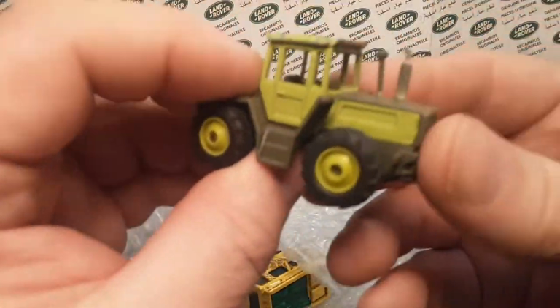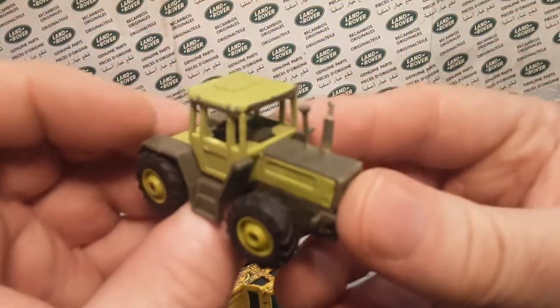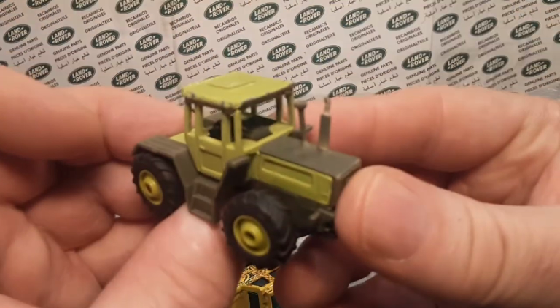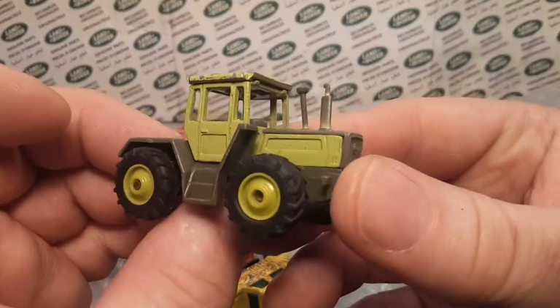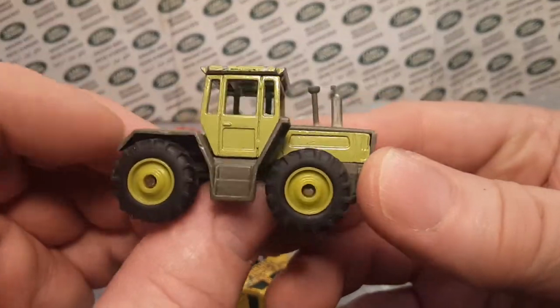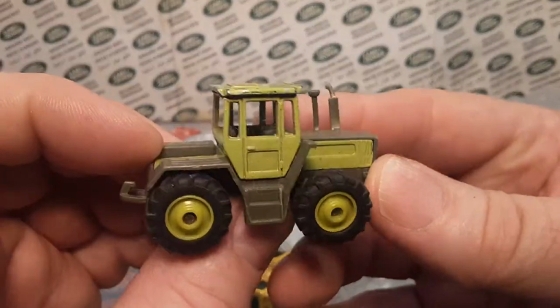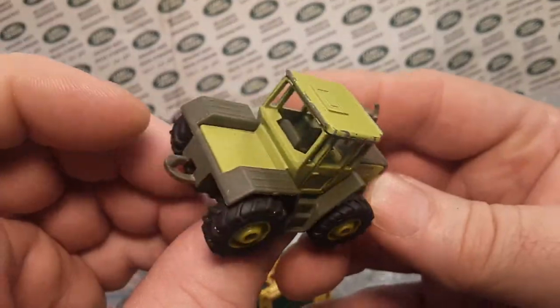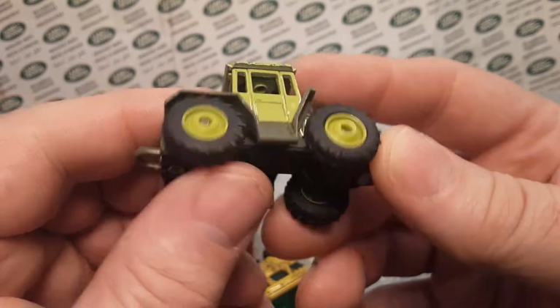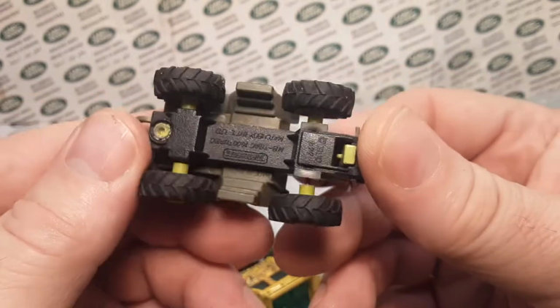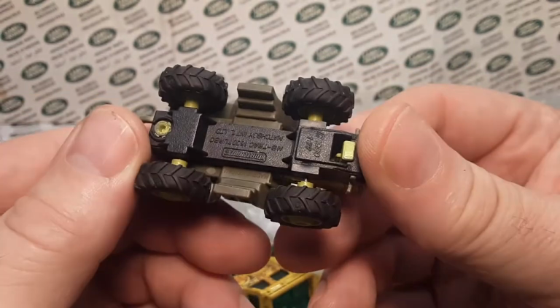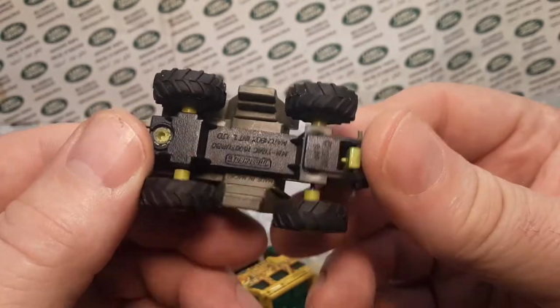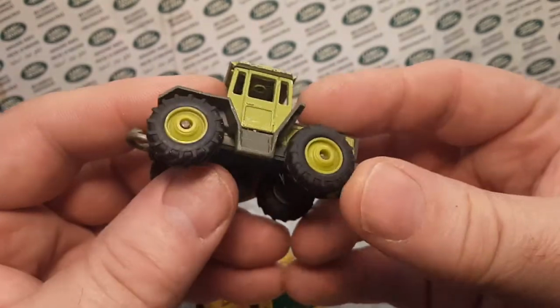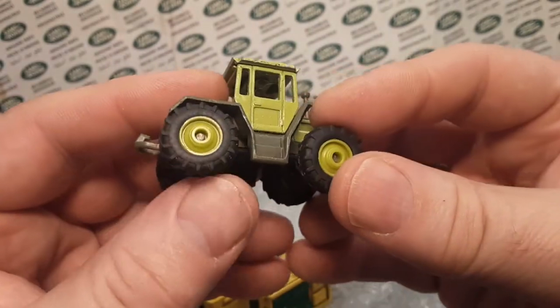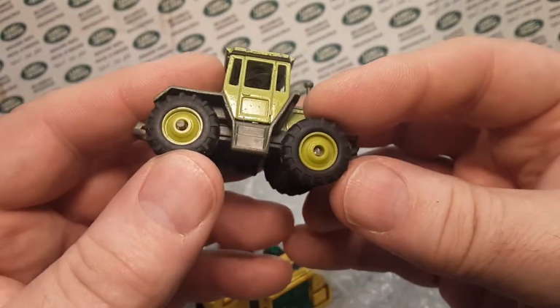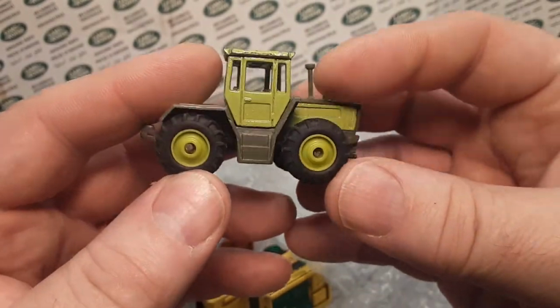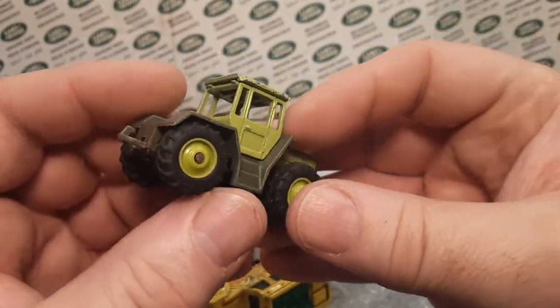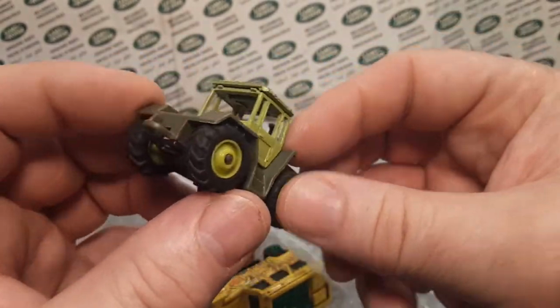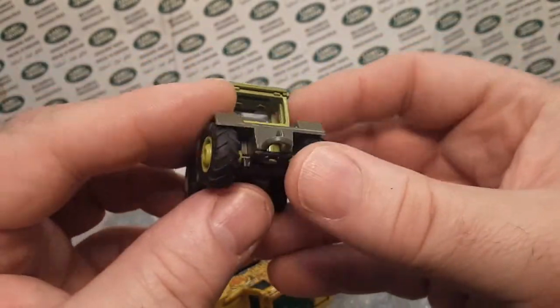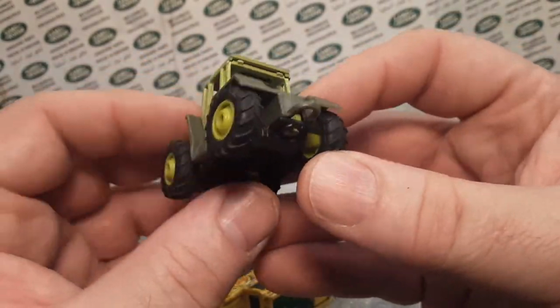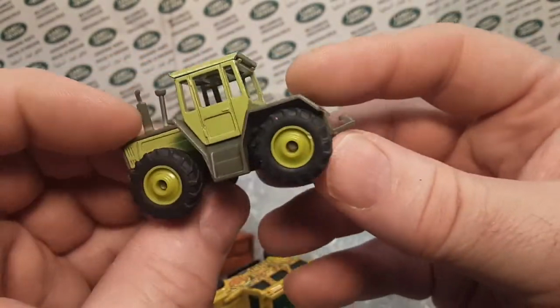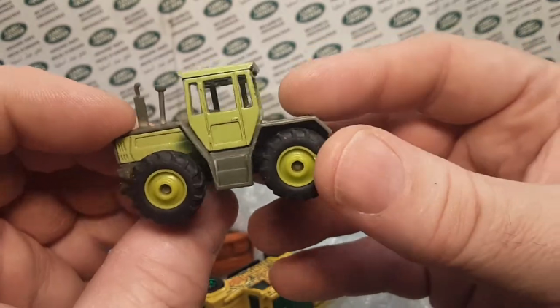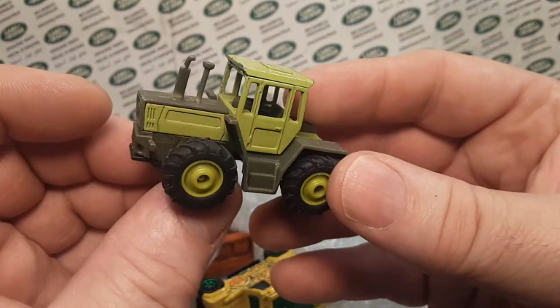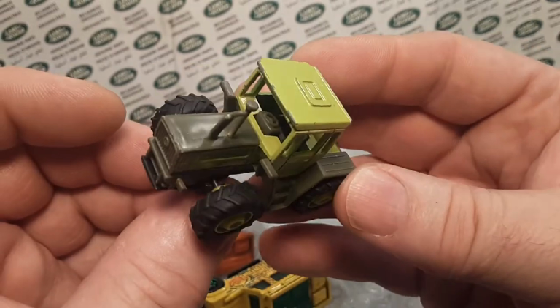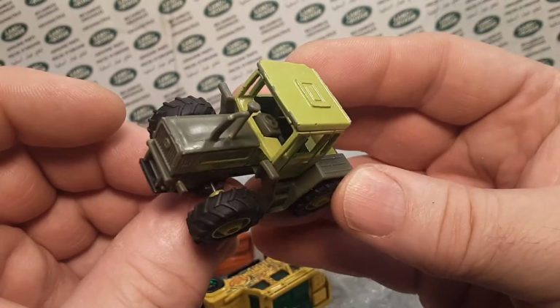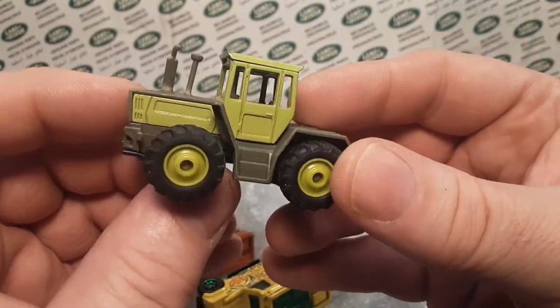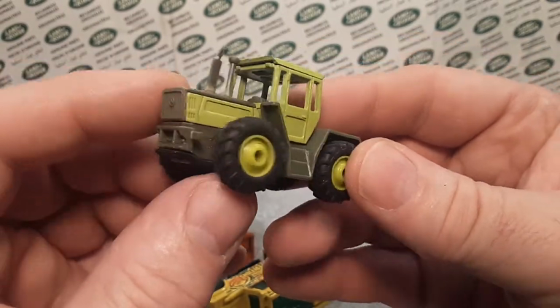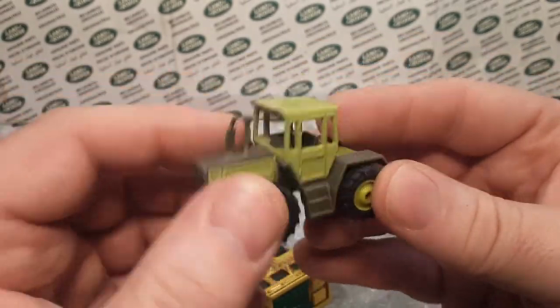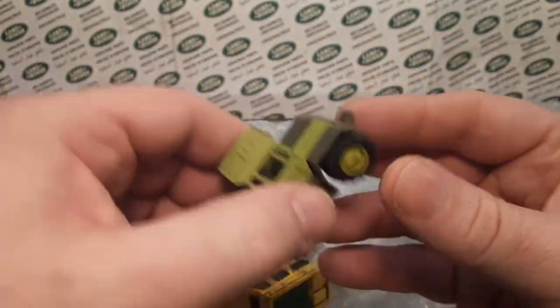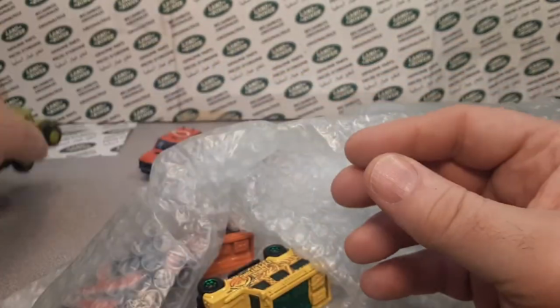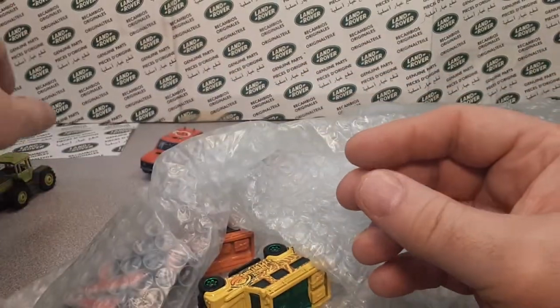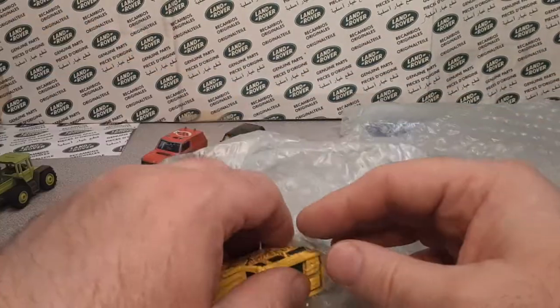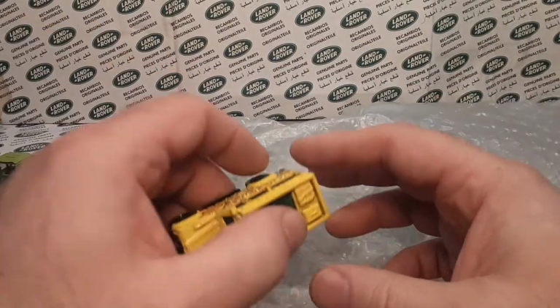Check this Land Rover out. This is a tractor — I don't know, maybe I bought it for the wheels. I'm going to do the agricultural Land Rover build. That's a little extra something there.